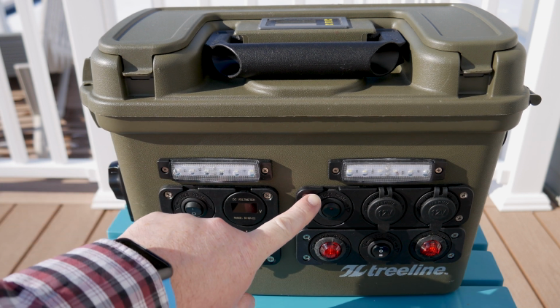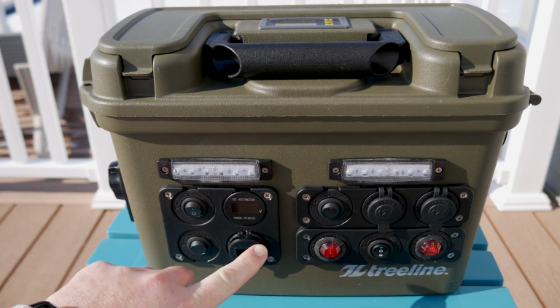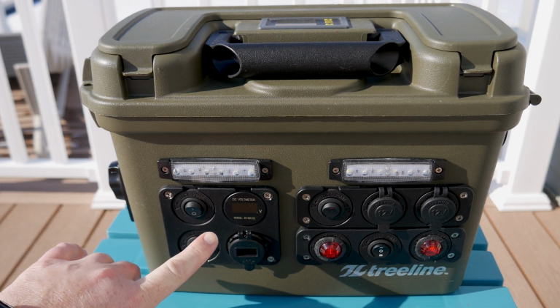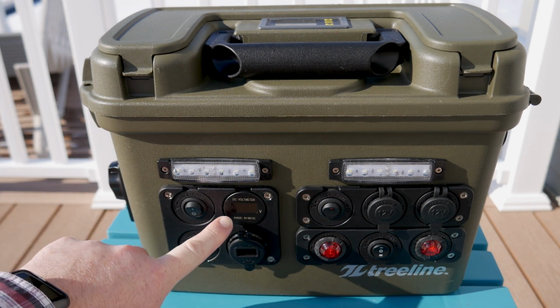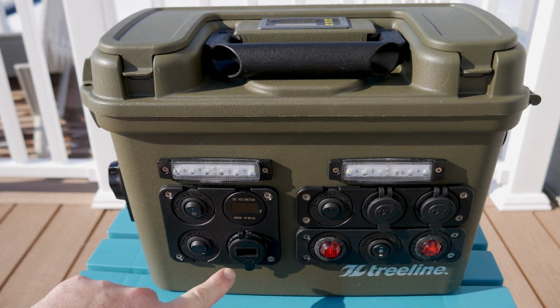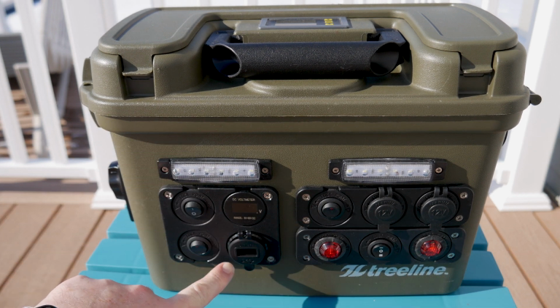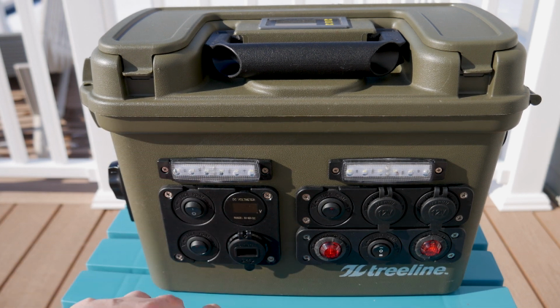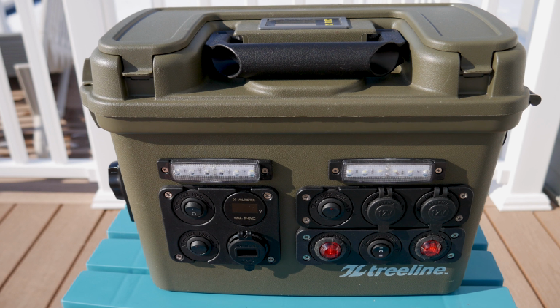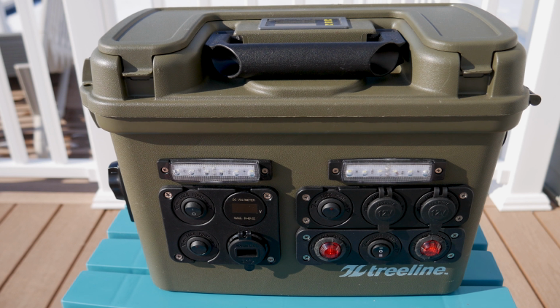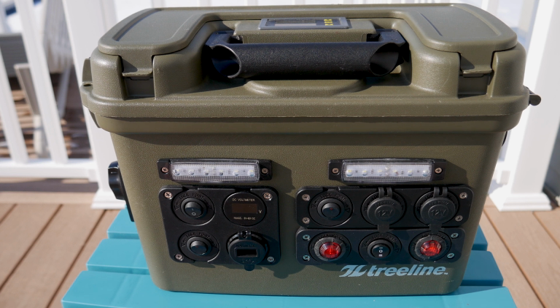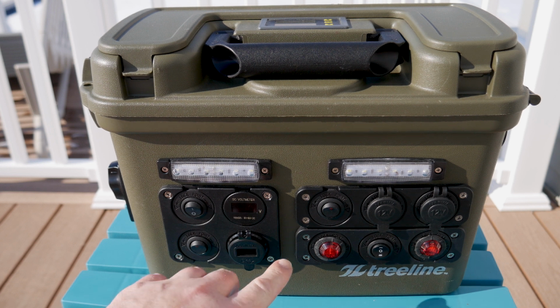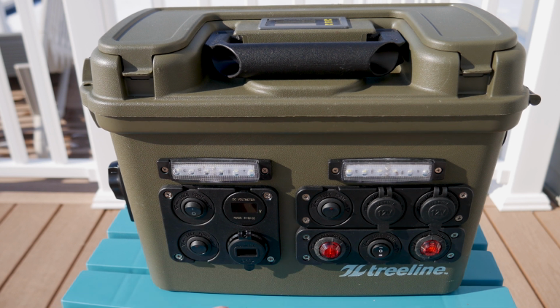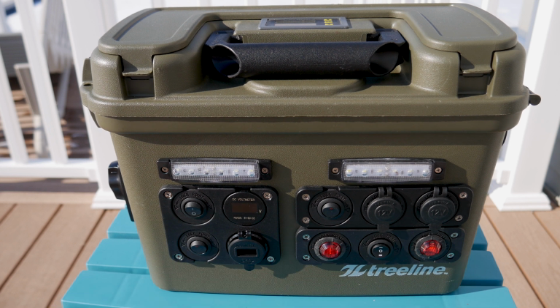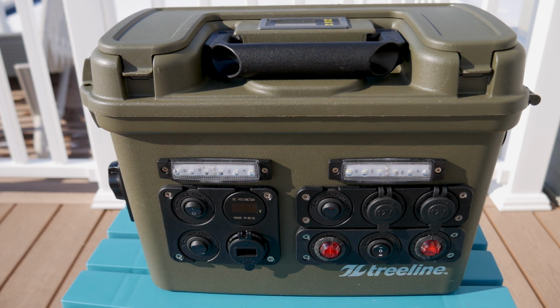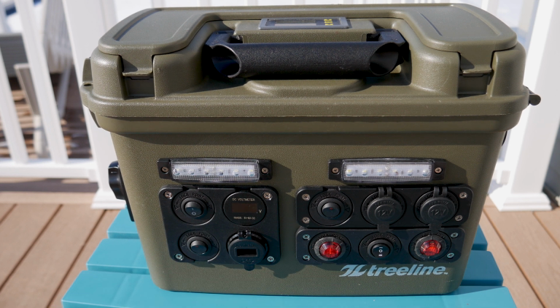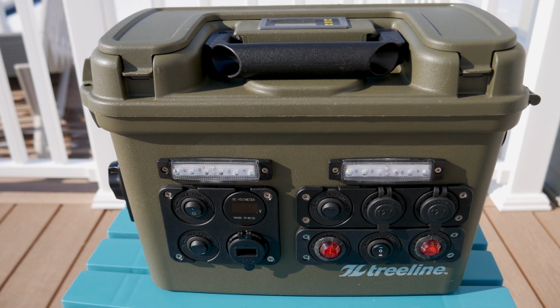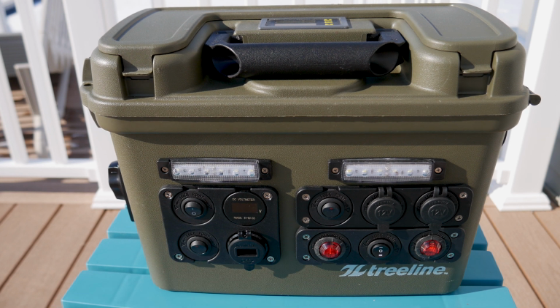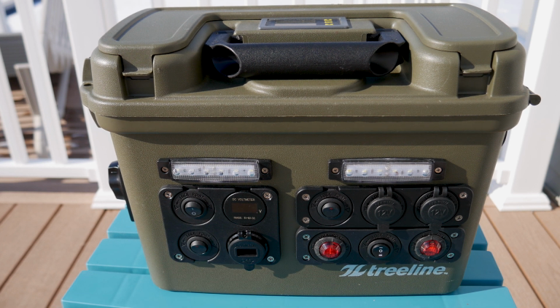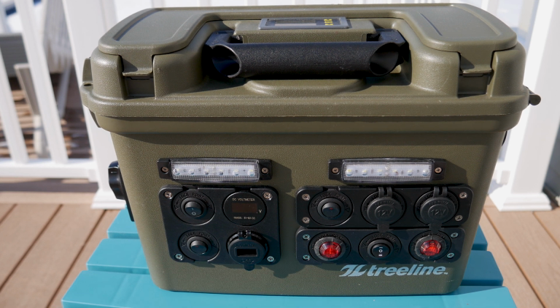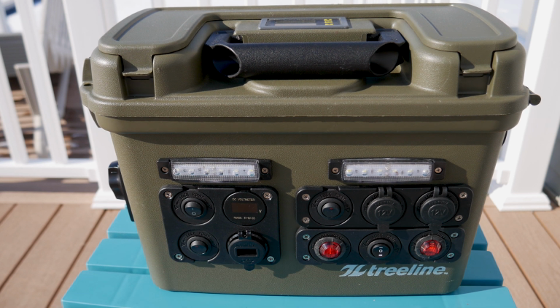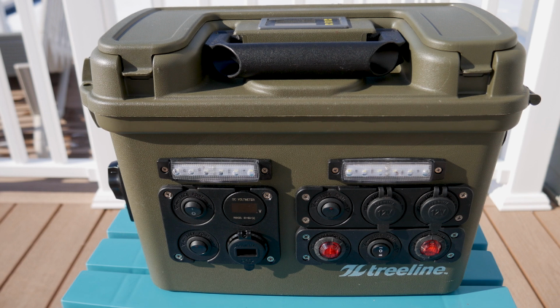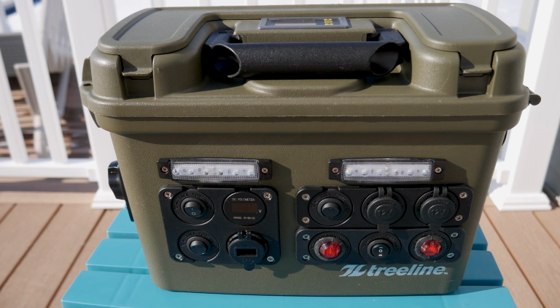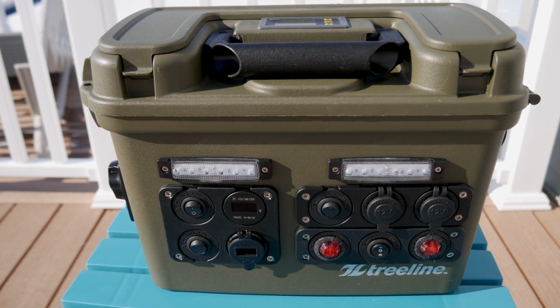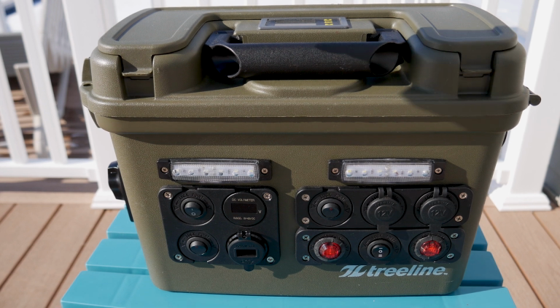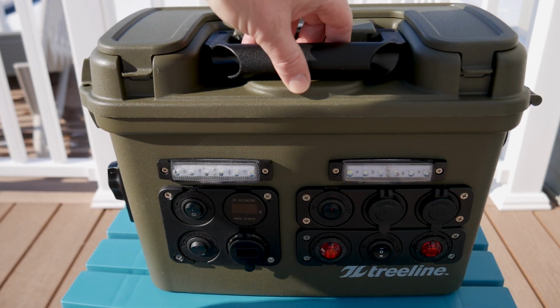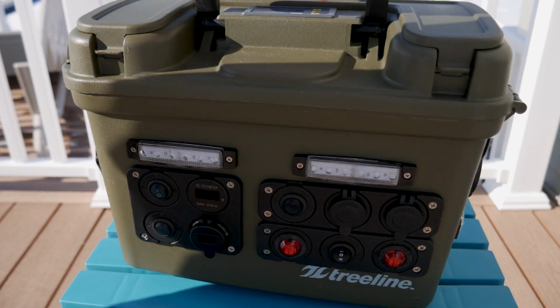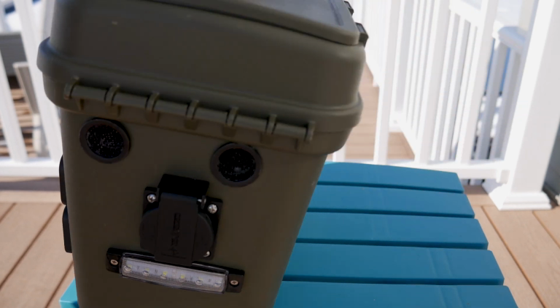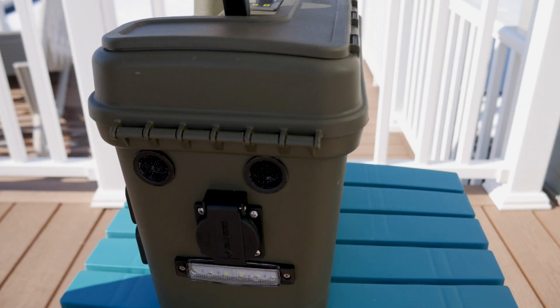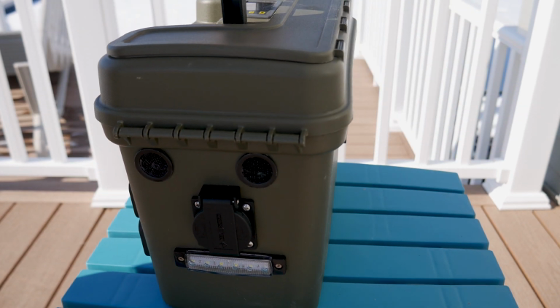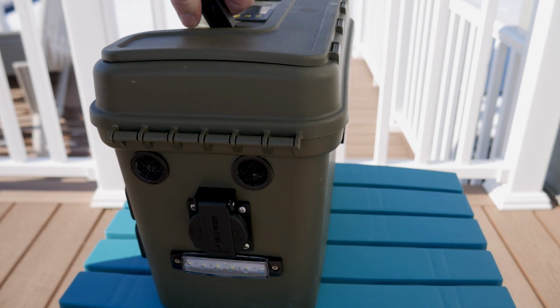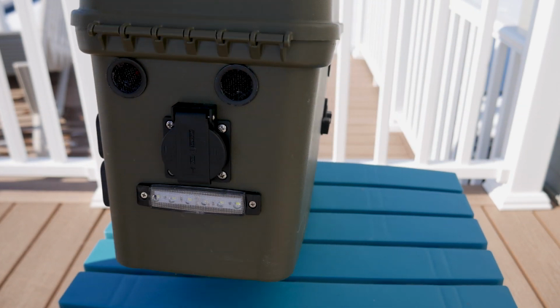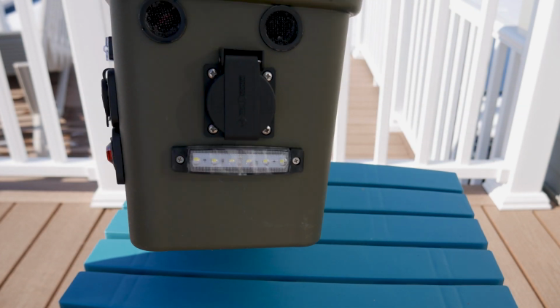Some of the upgrades are pretty obvious here. I added a dual light LED system that has both white and red lights. I also installed a new and more accurate voltage meter, new USB and ASC sockets, as well as a replacement inverter.